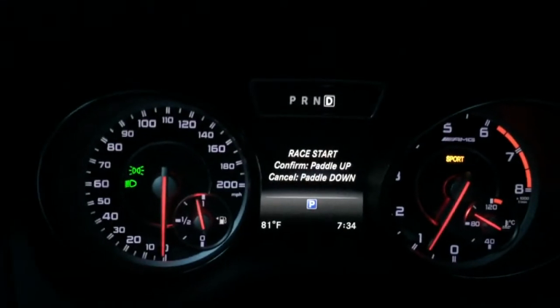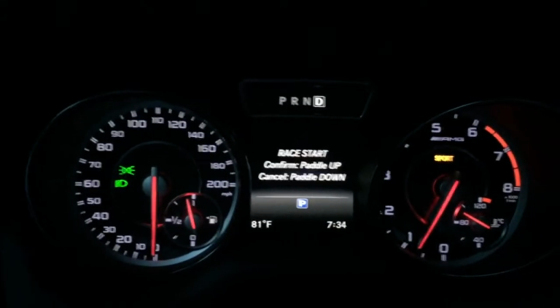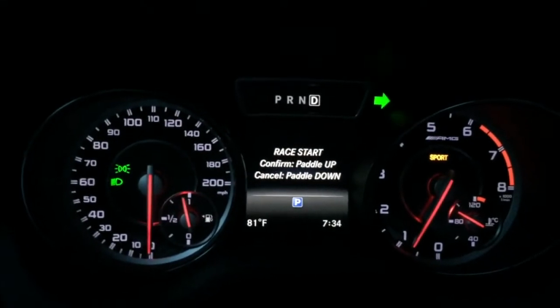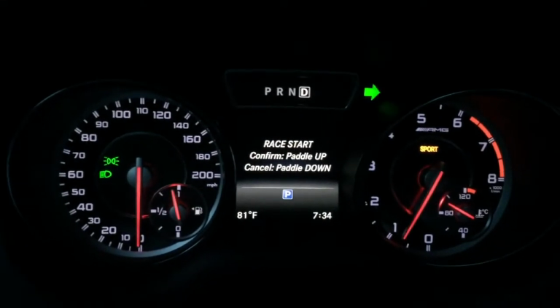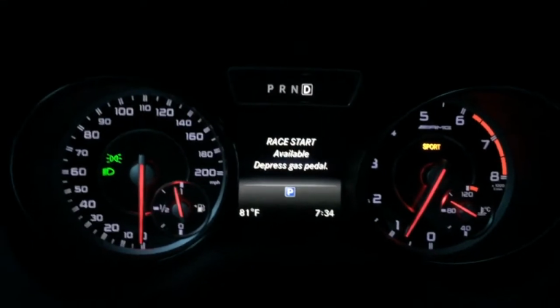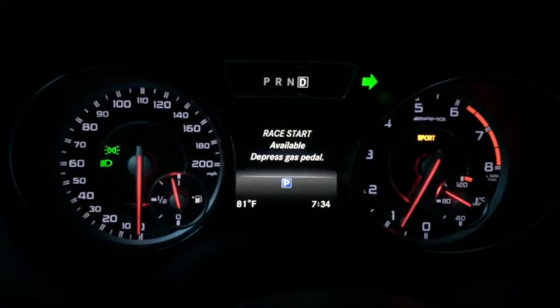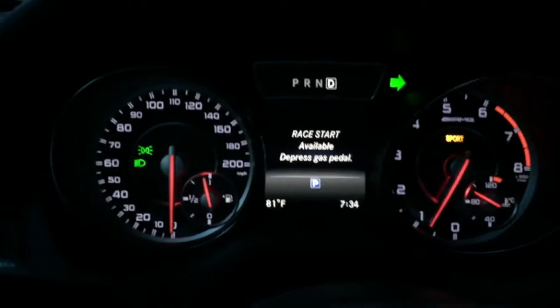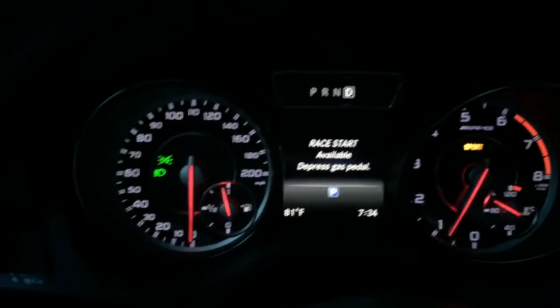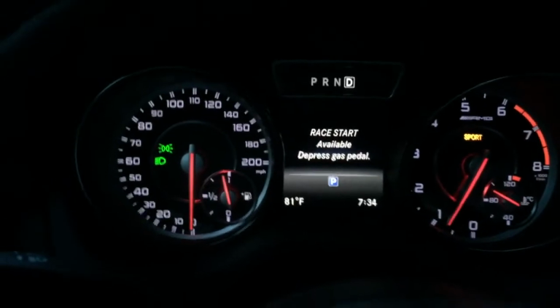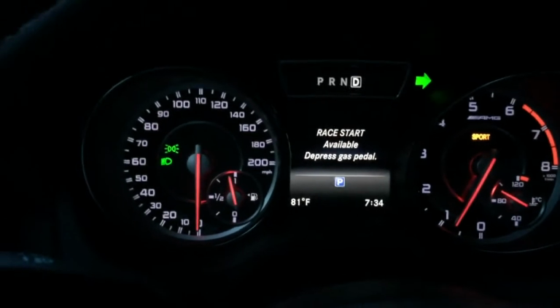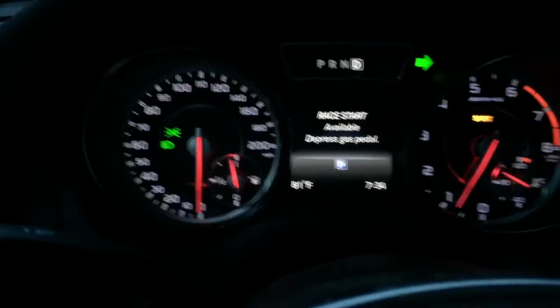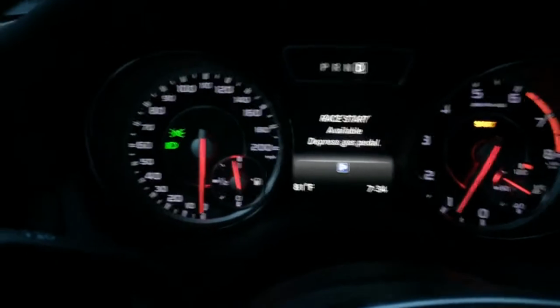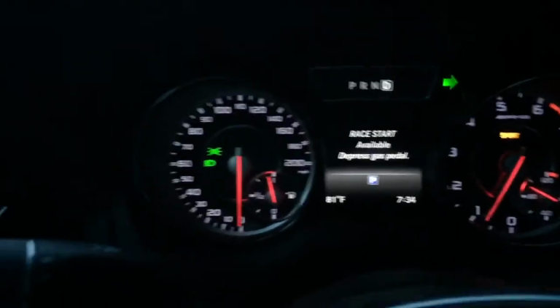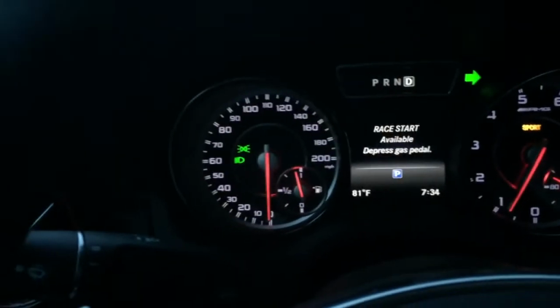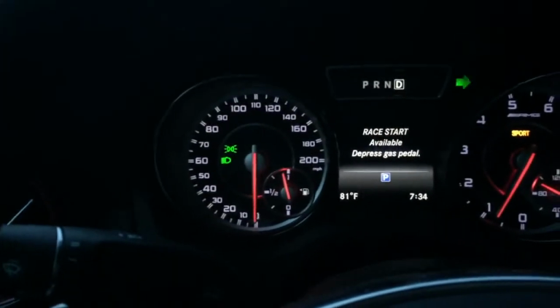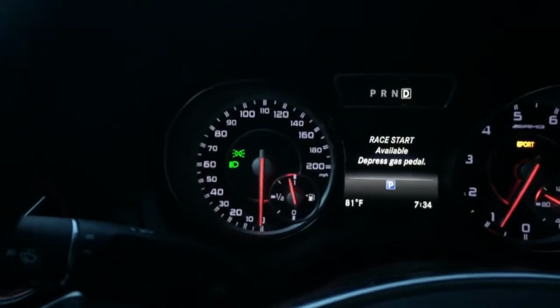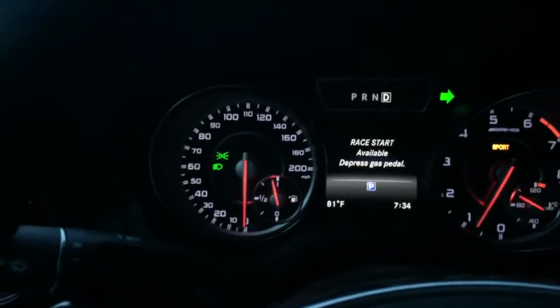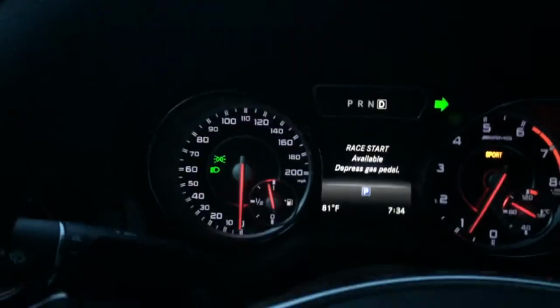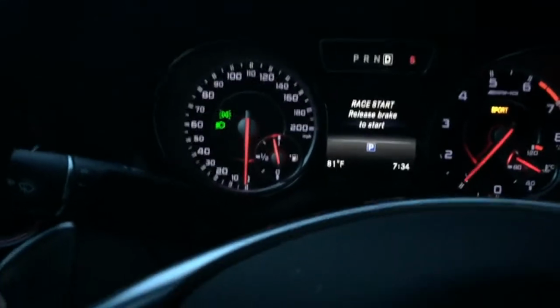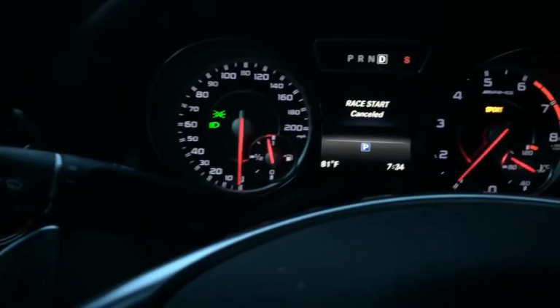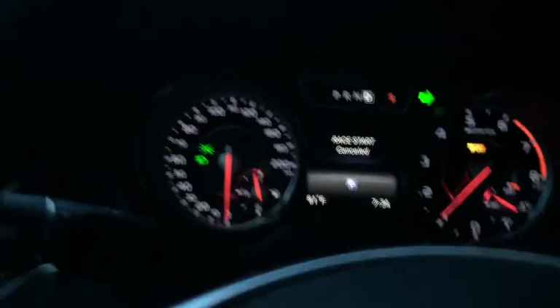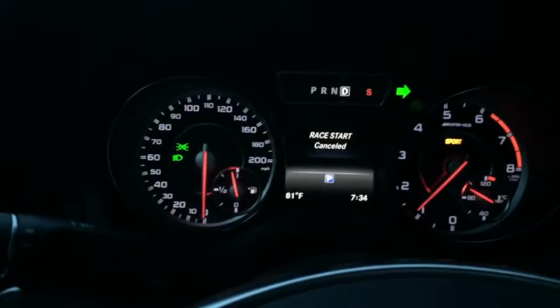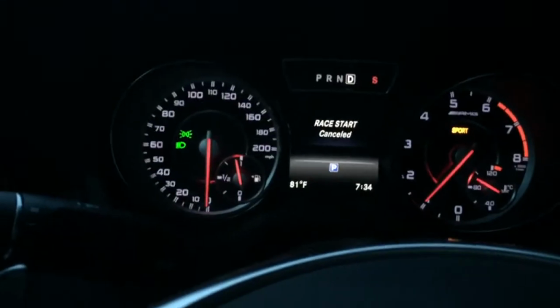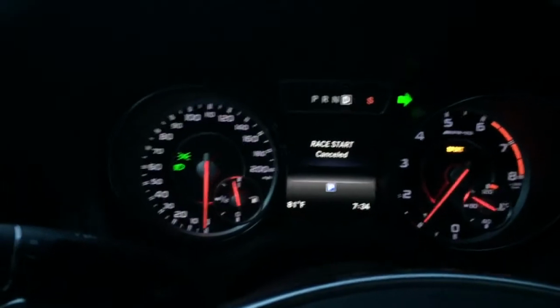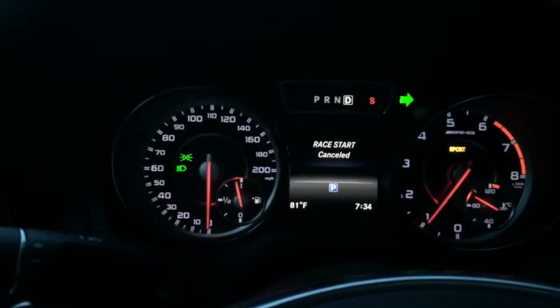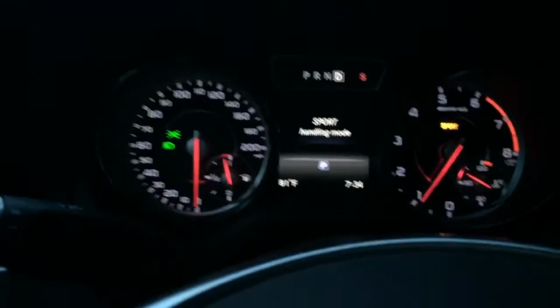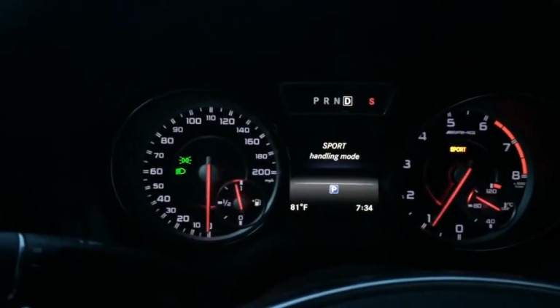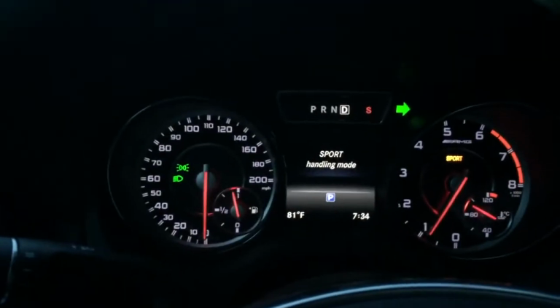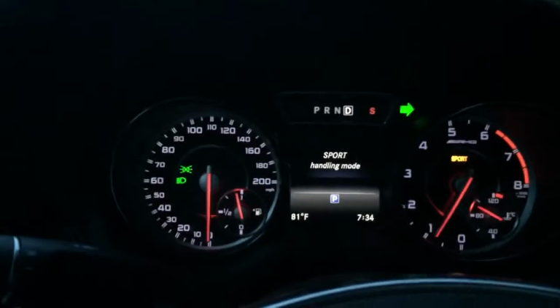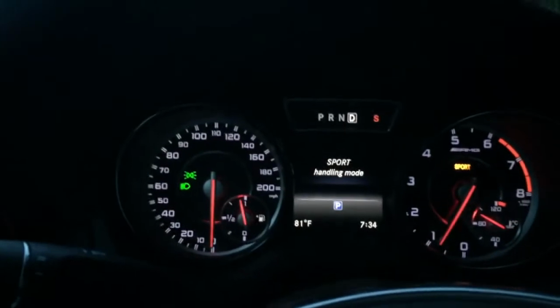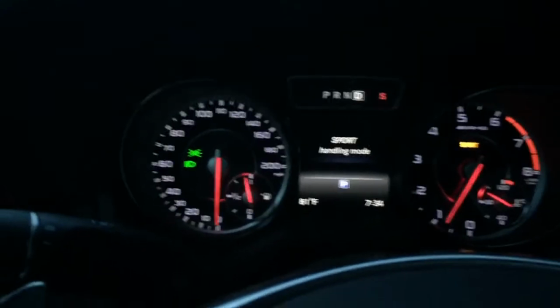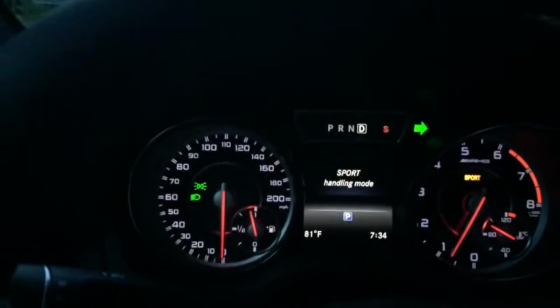Pull the right paddle up. Available — depress the gas pedal. At this point you need to floor it; you don't need to modulate it, otherwise that'll happen to you. You really have to stamp on the pedal fairly hard.